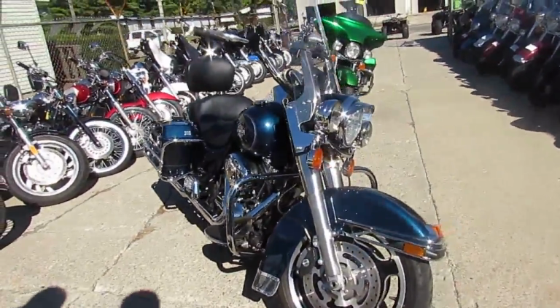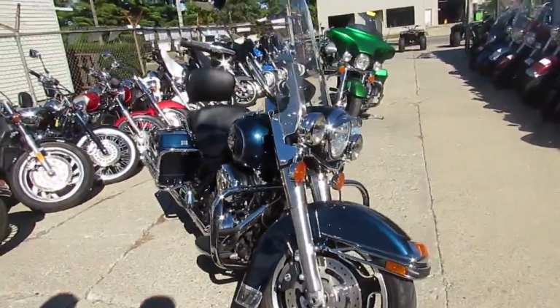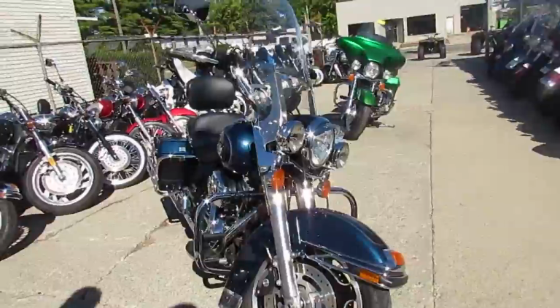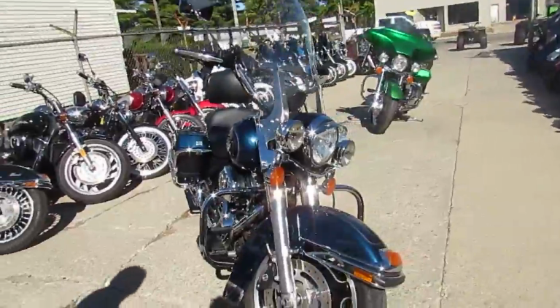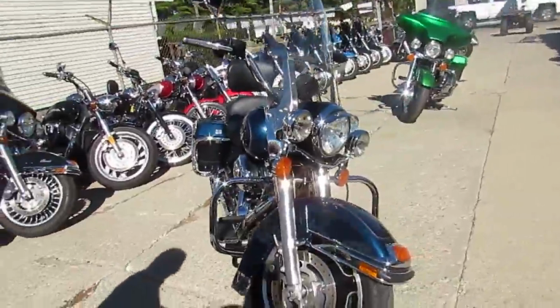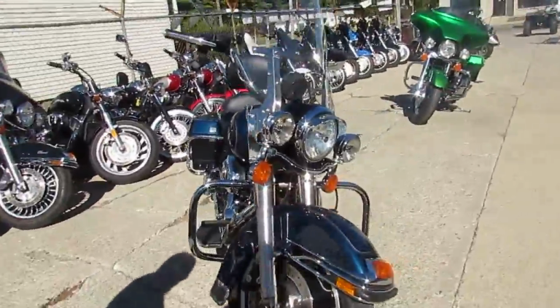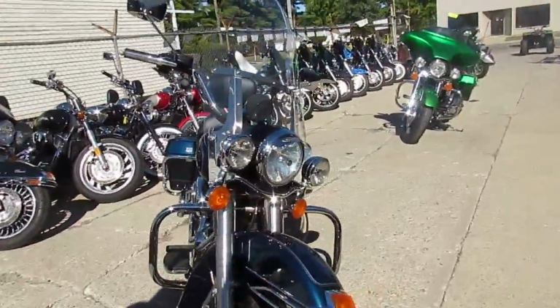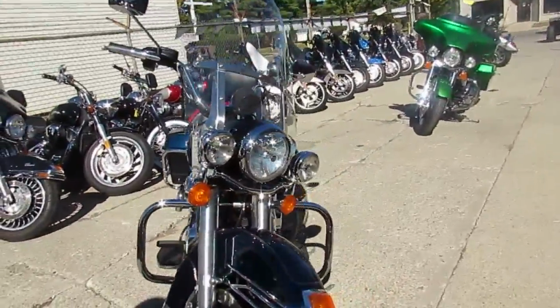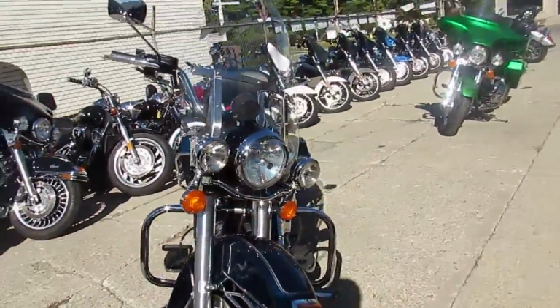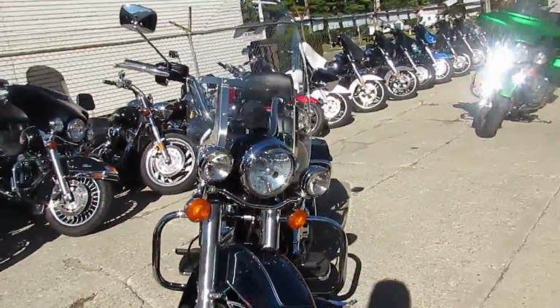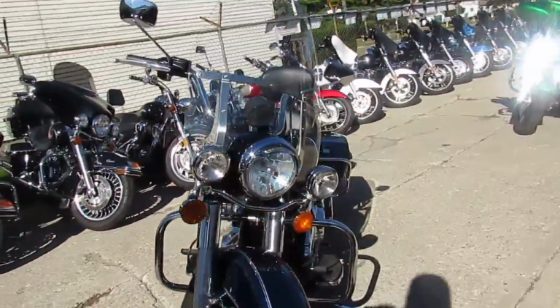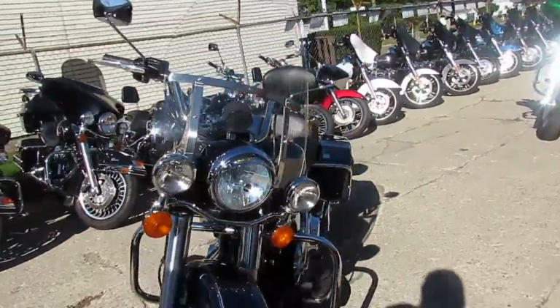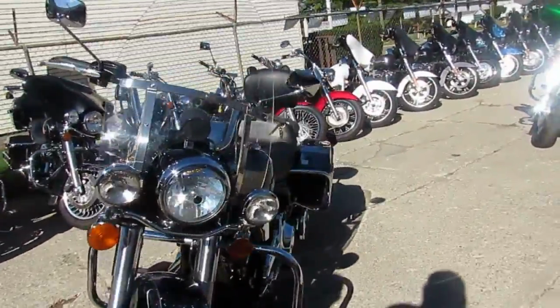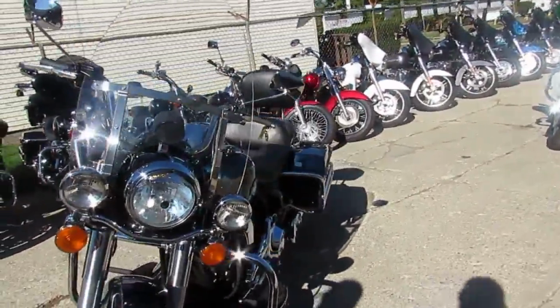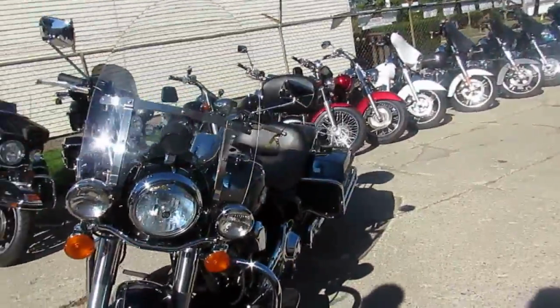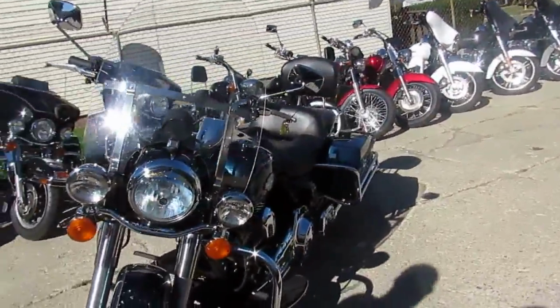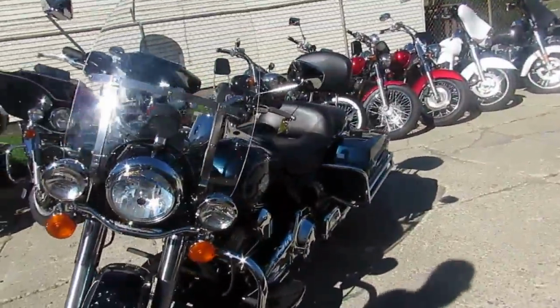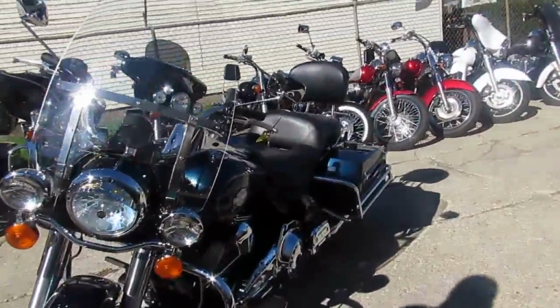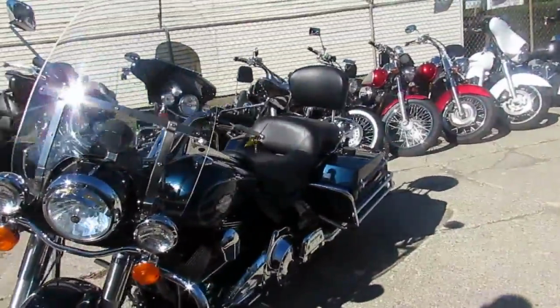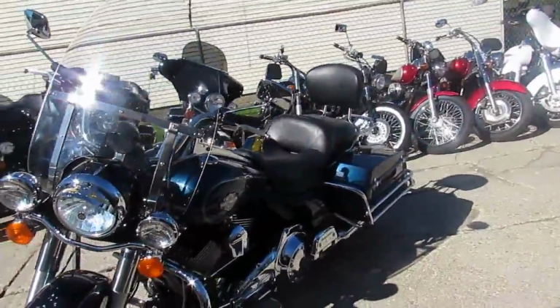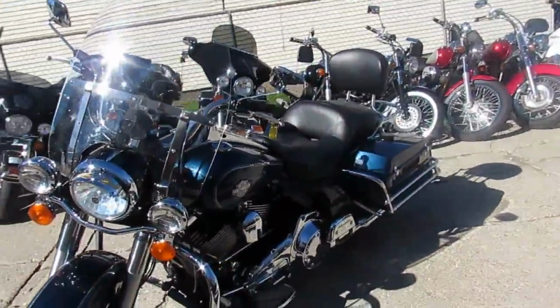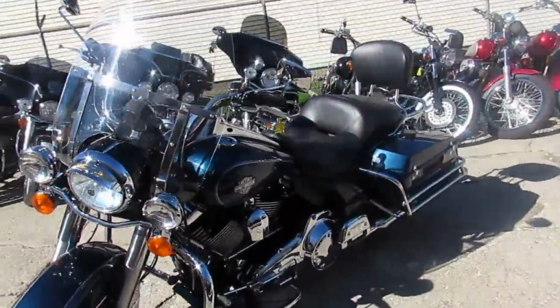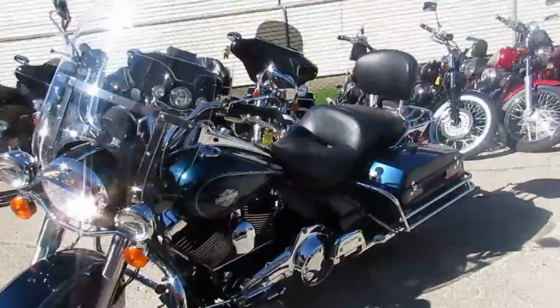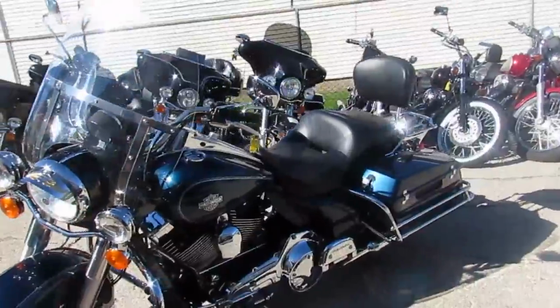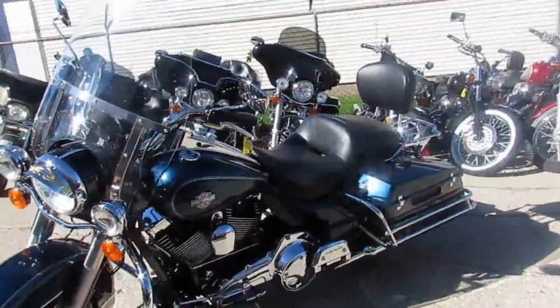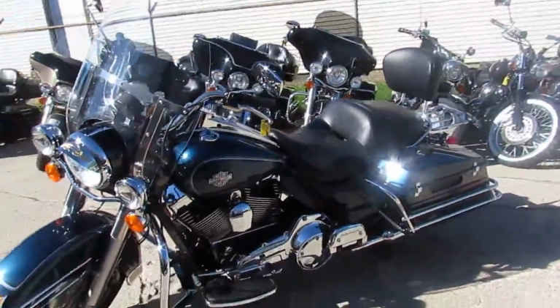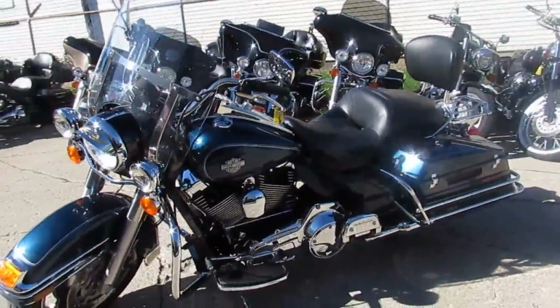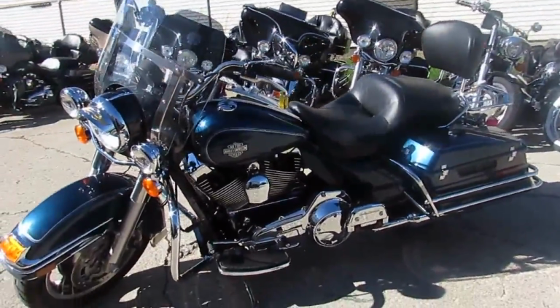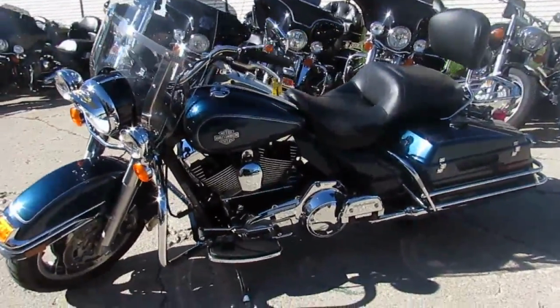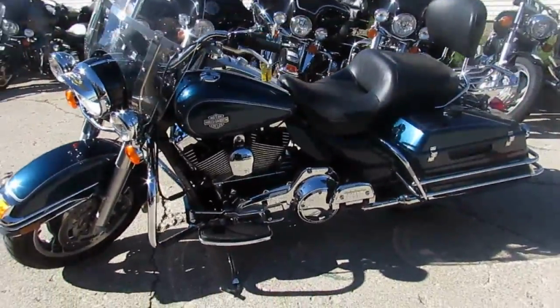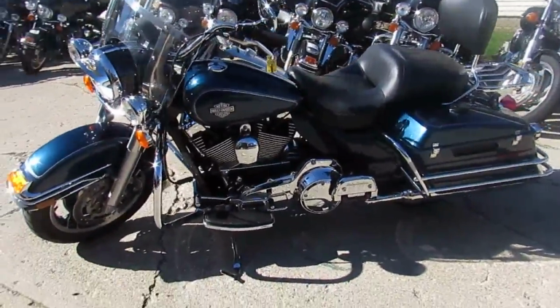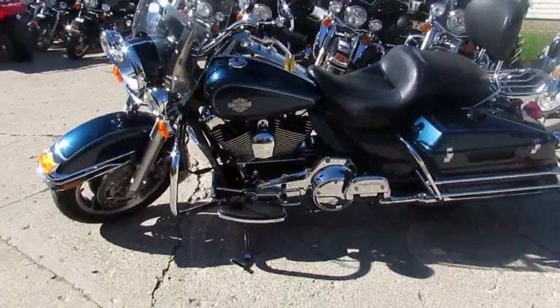2009 Road King — we got this thing priced right at $10,900. That's a good looking bike. Chrome shines like new, paint's in great shape.